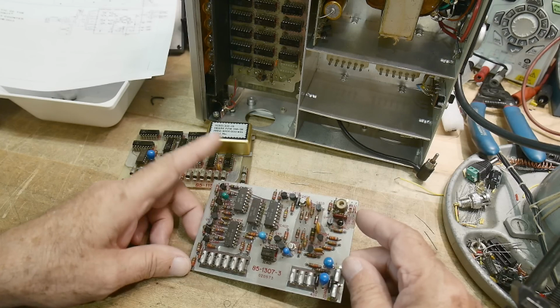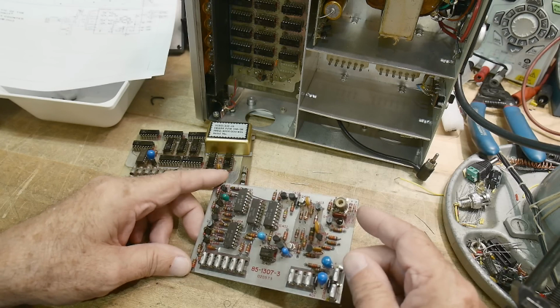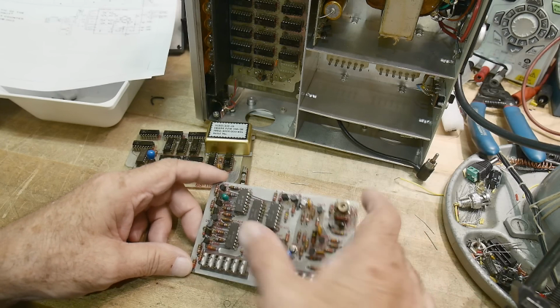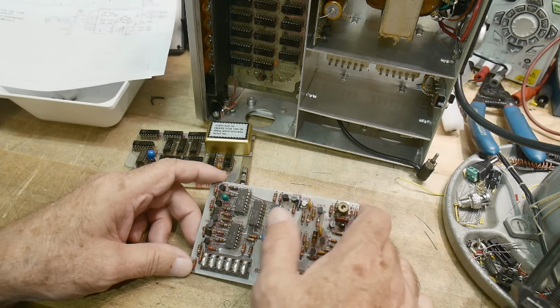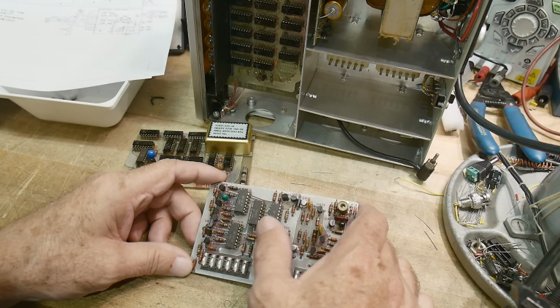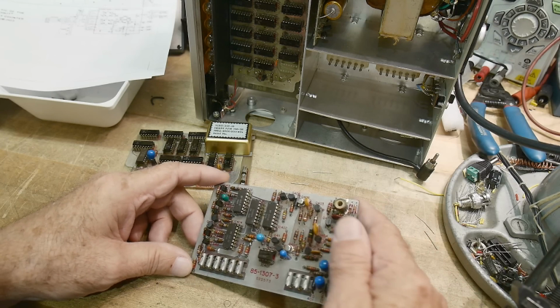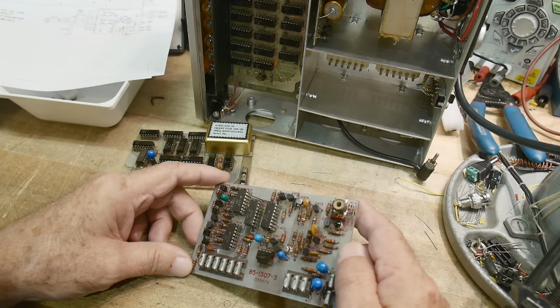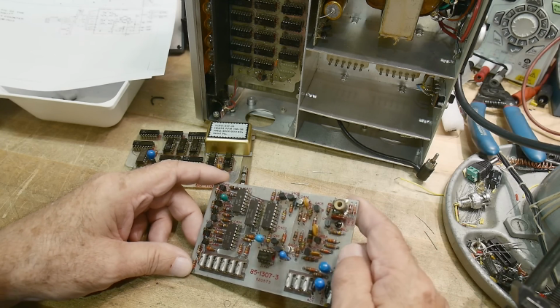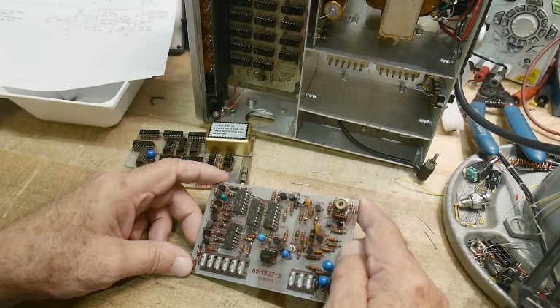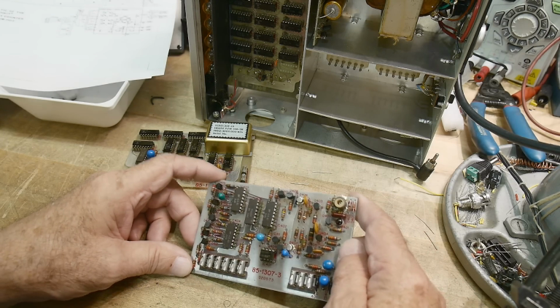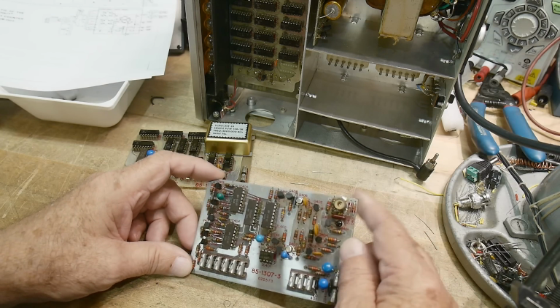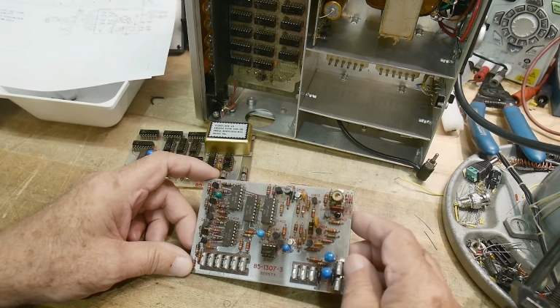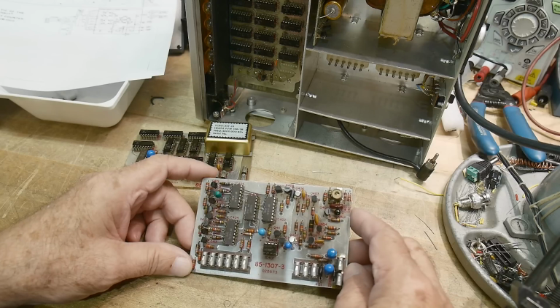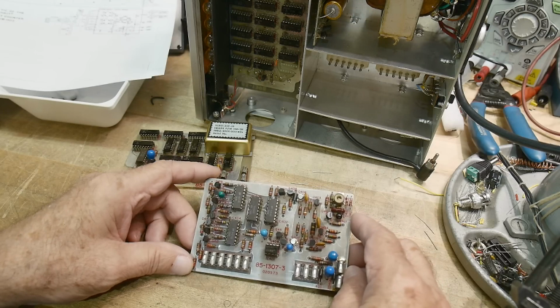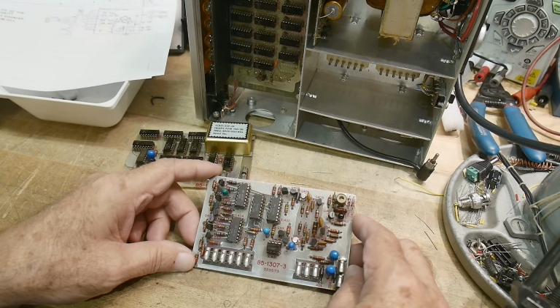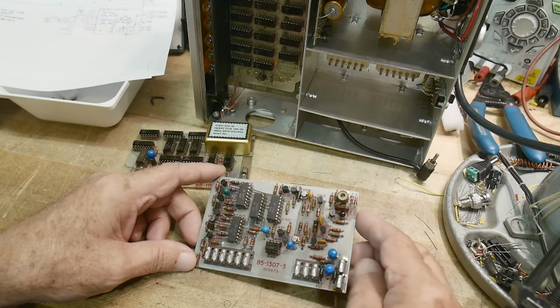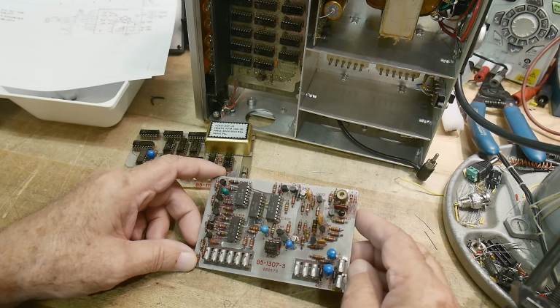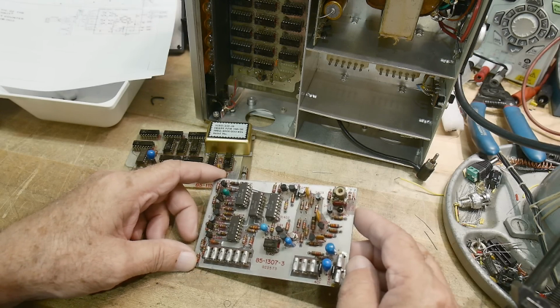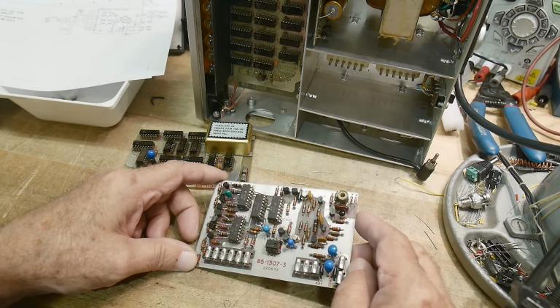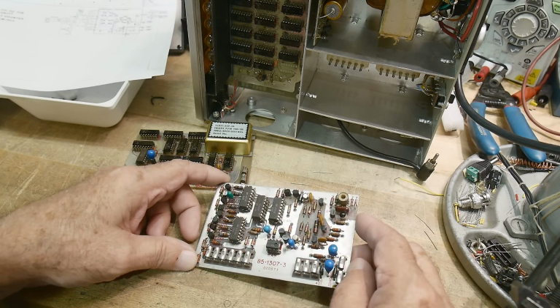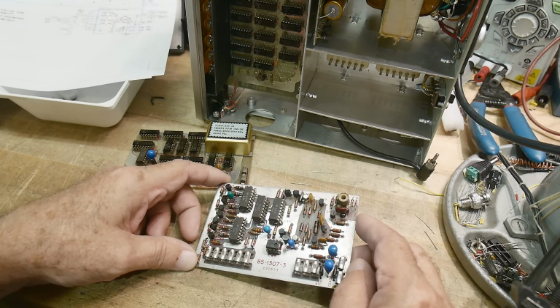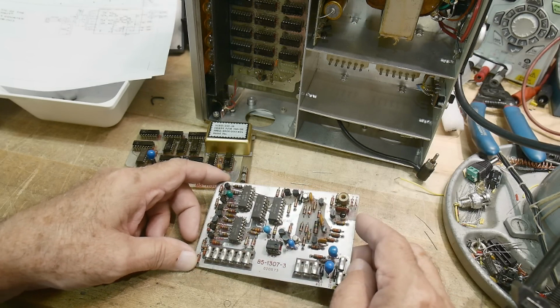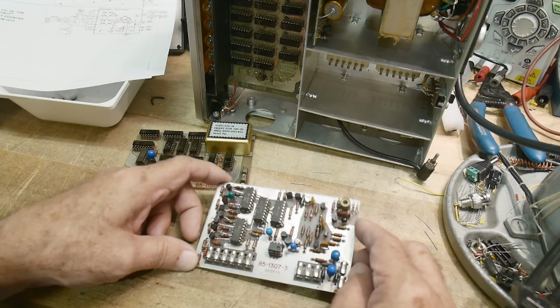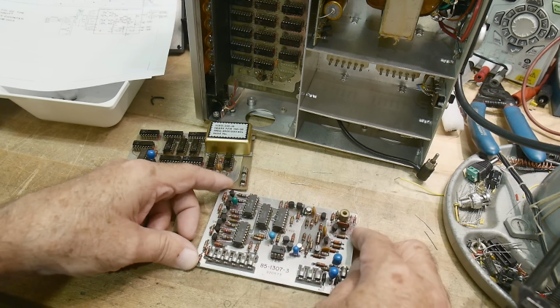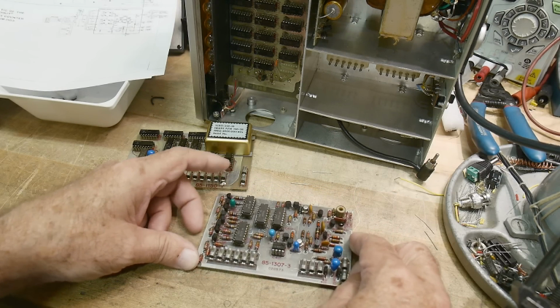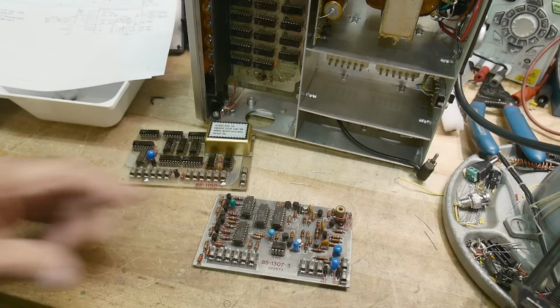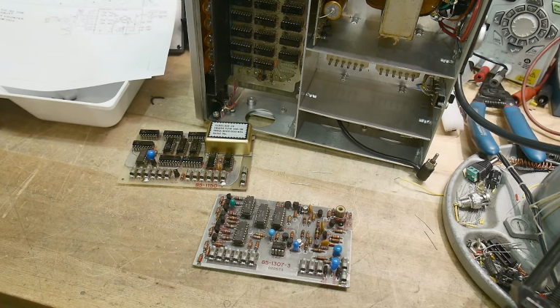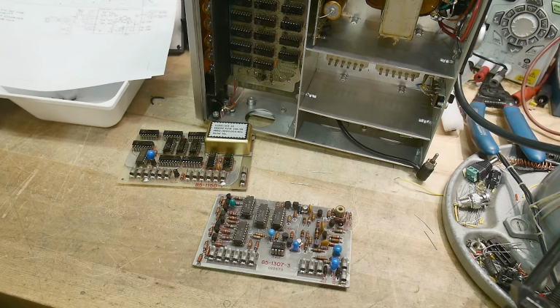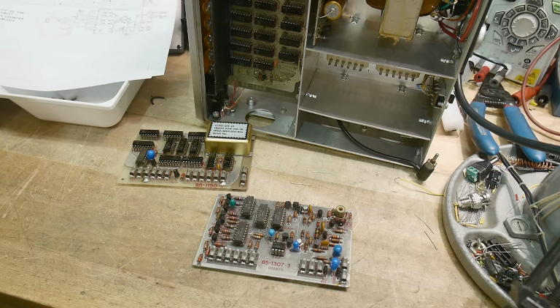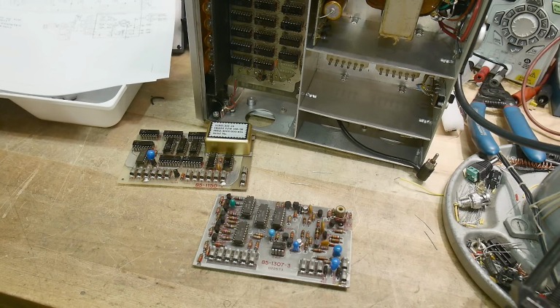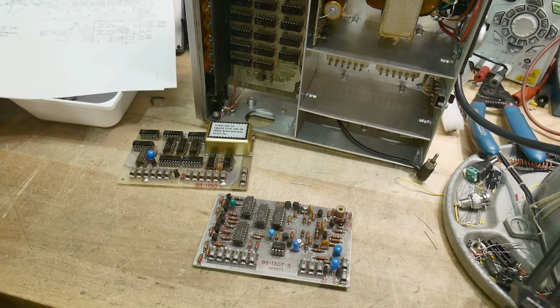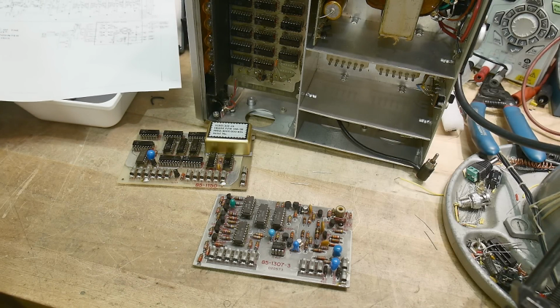These are all ECL parts — really old vintage, probably really hard to find. Maybe not. I figured I'd start looking at the schematics.